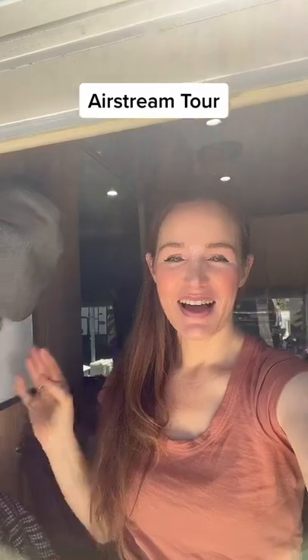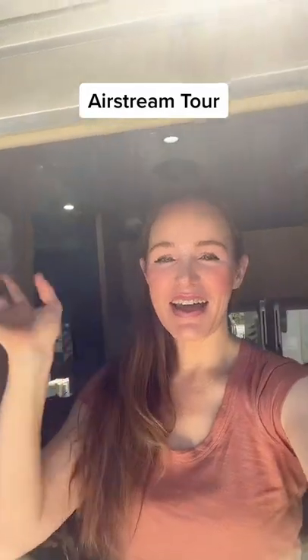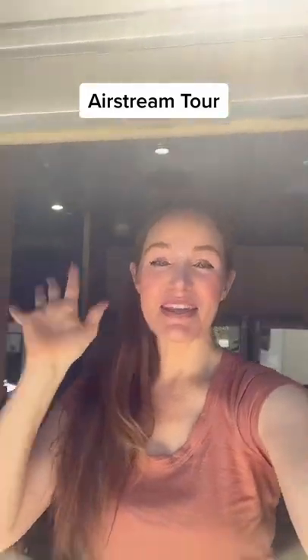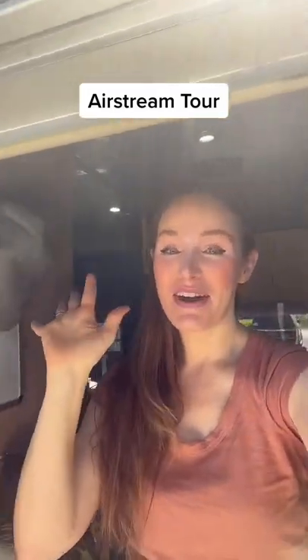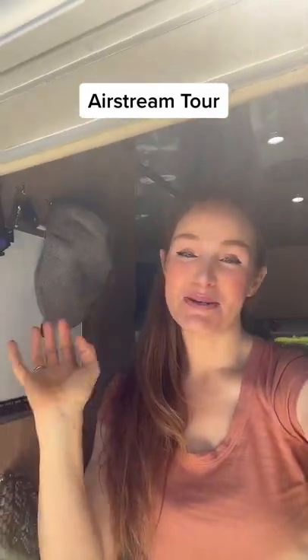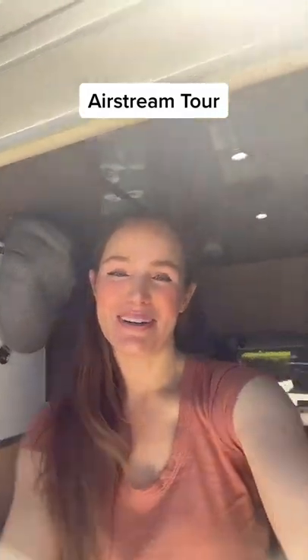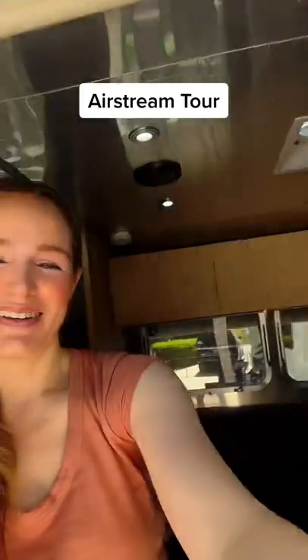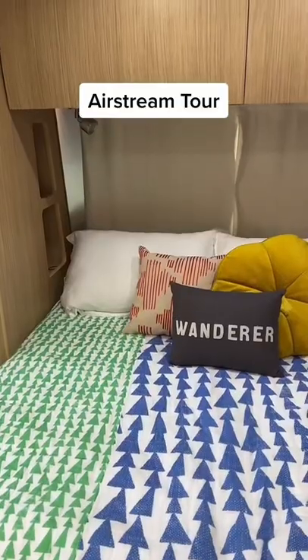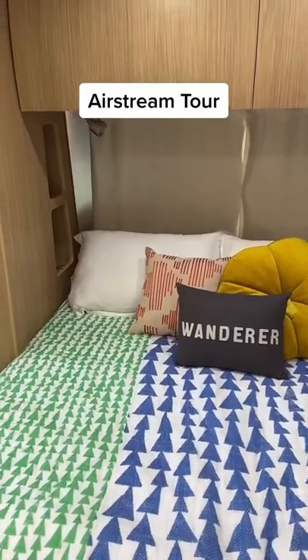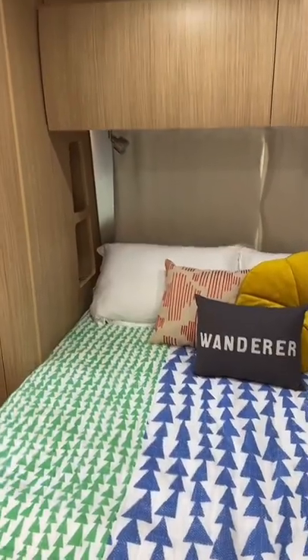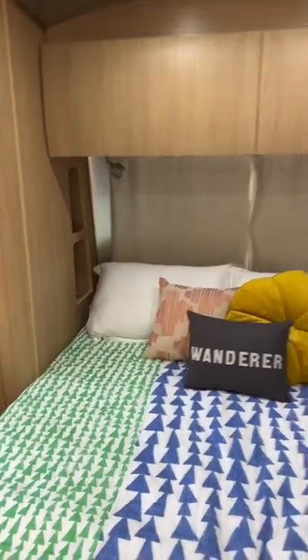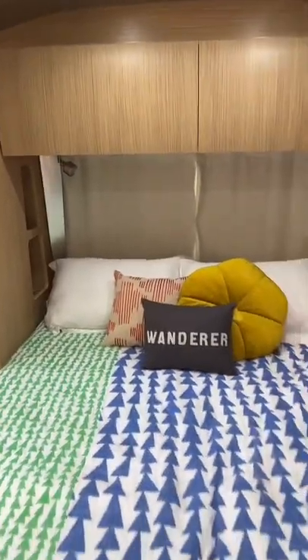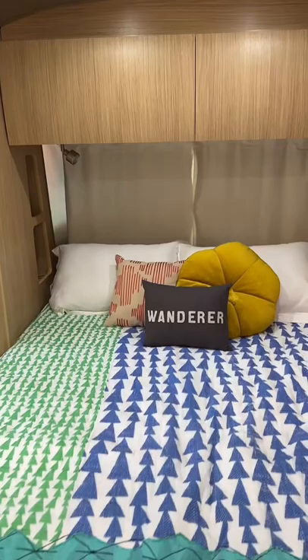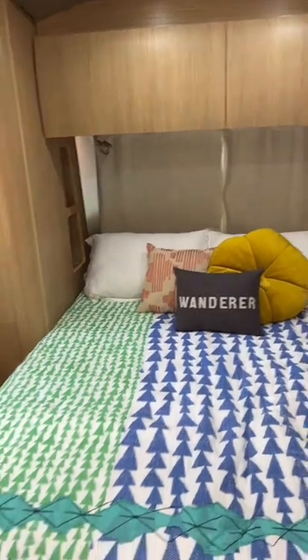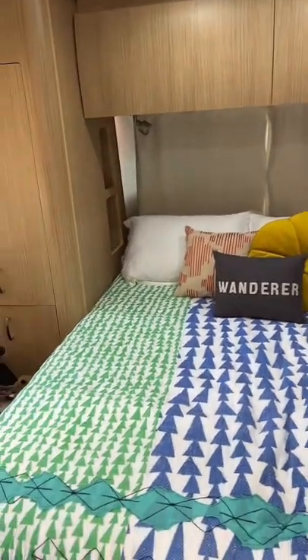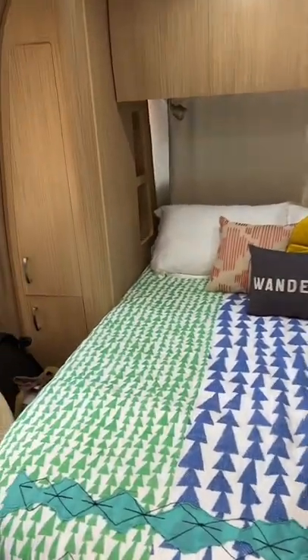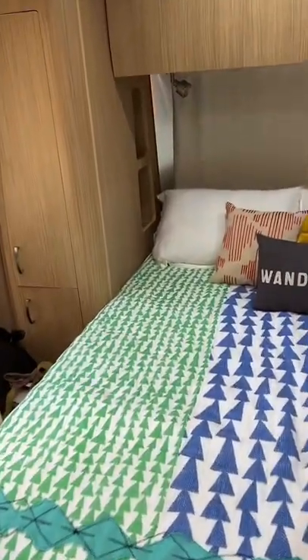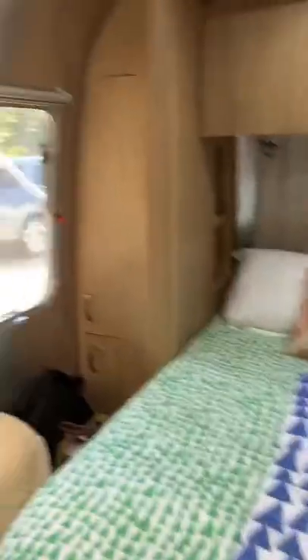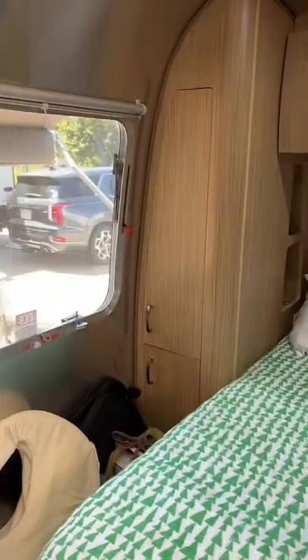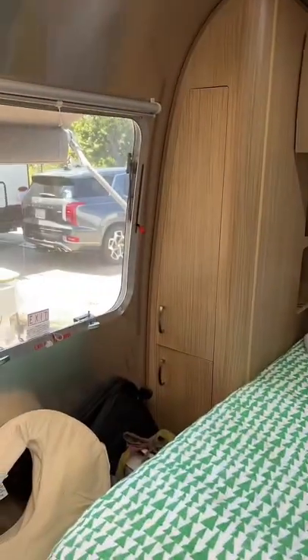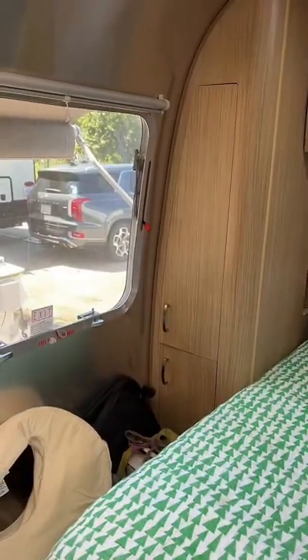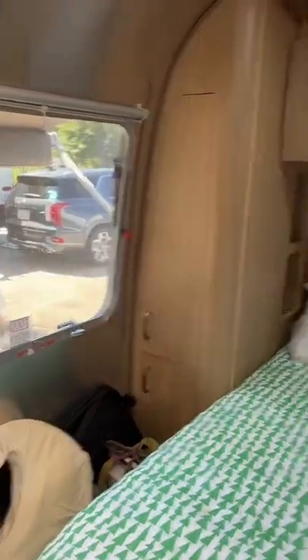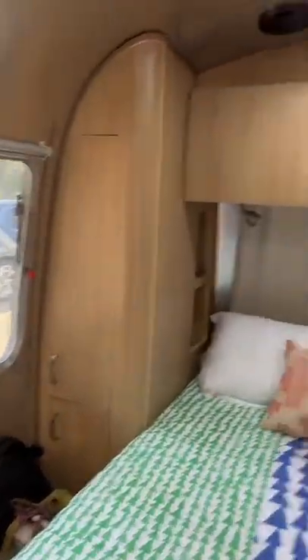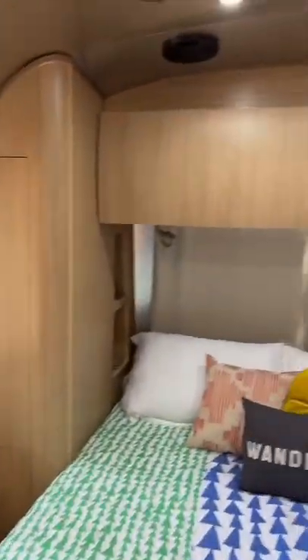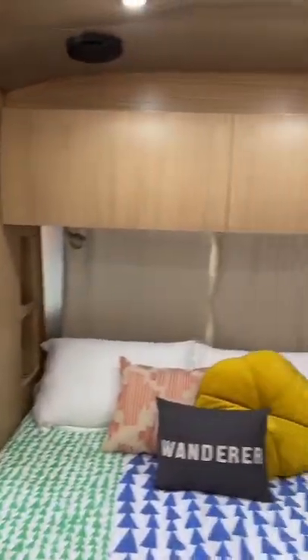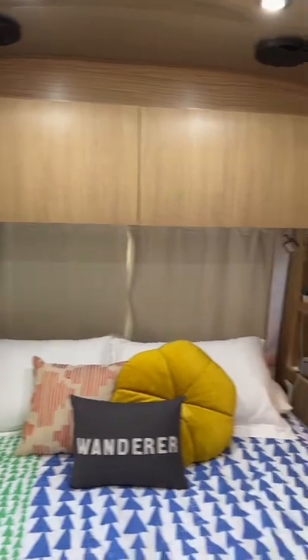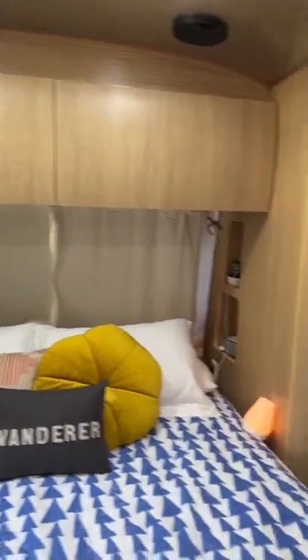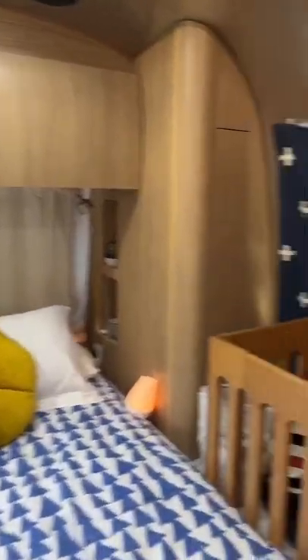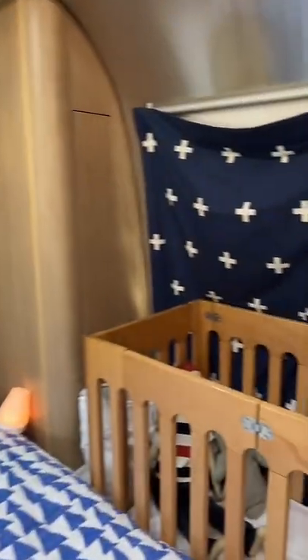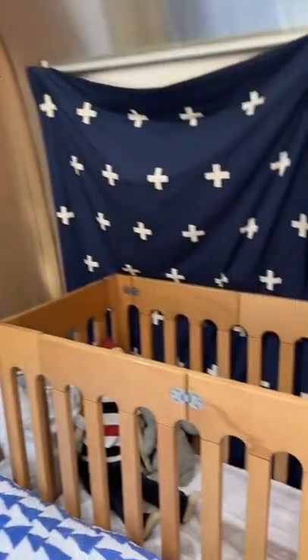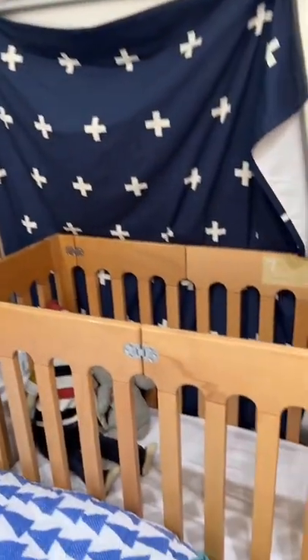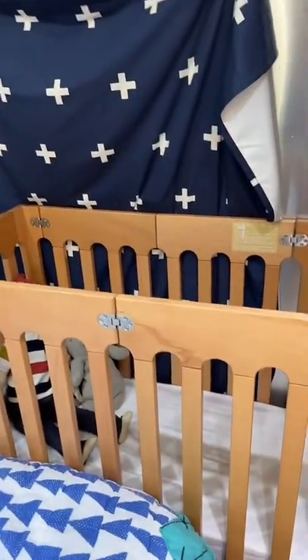Hi guys, I'm going to give you an Airstream tour. So in the front part of the Airstream, there's a bedroom. It's a queen bed and it has some storage on the side, storage on the top. And we have a little bed for the baby.